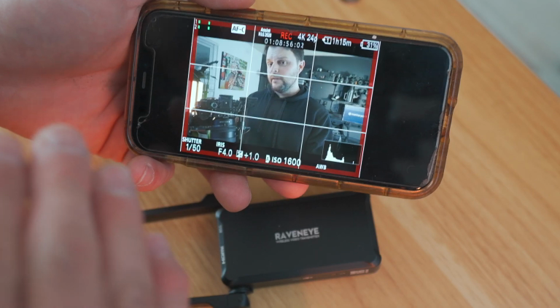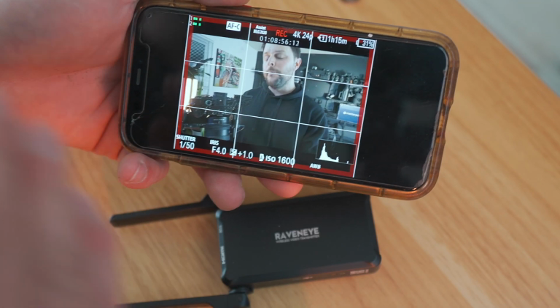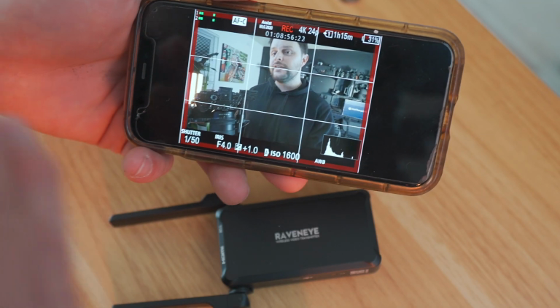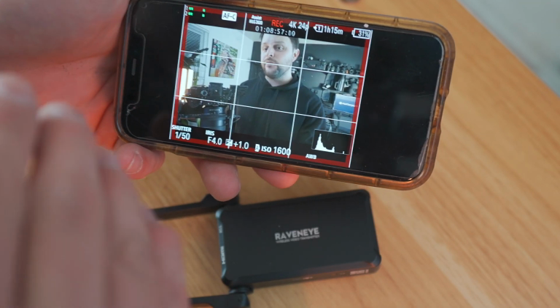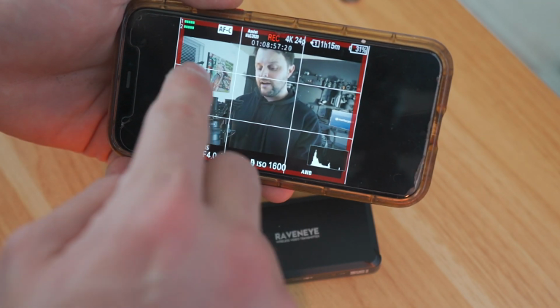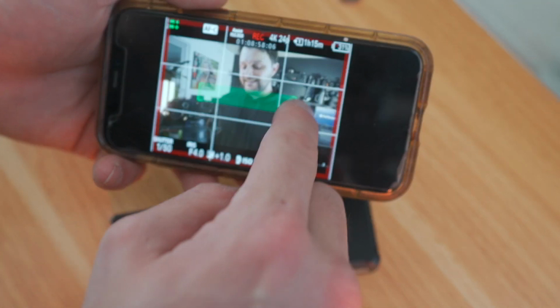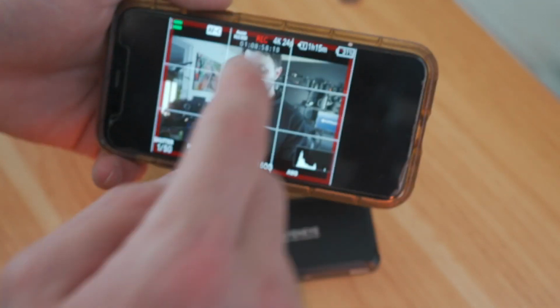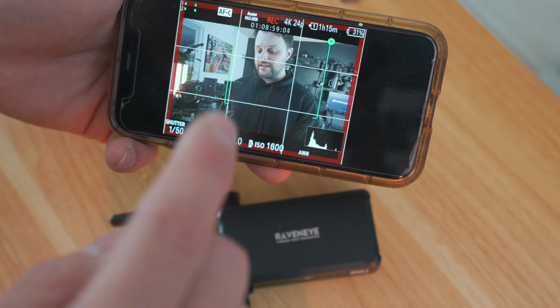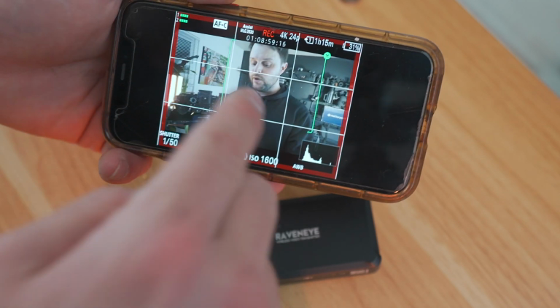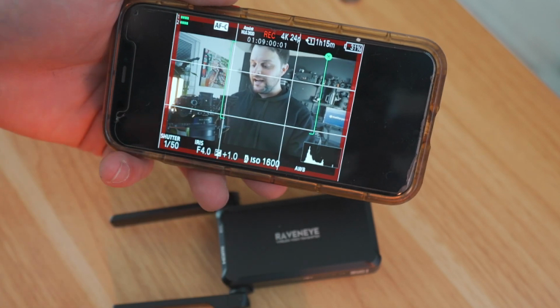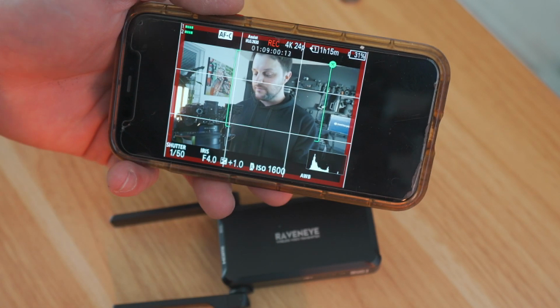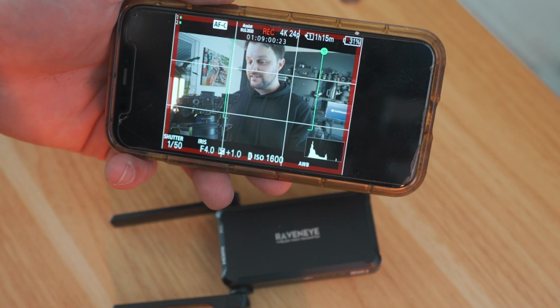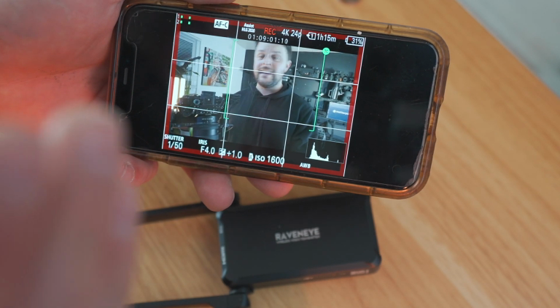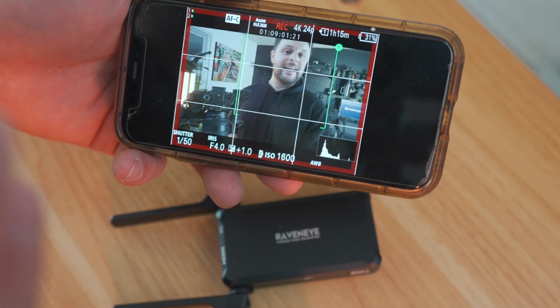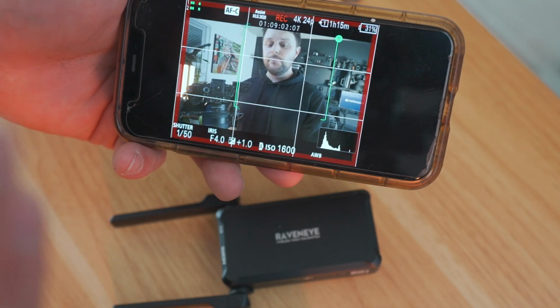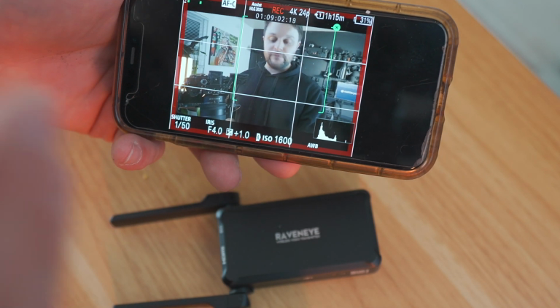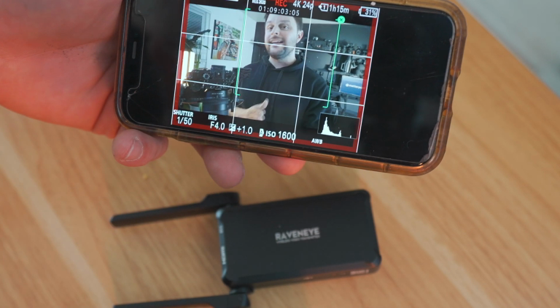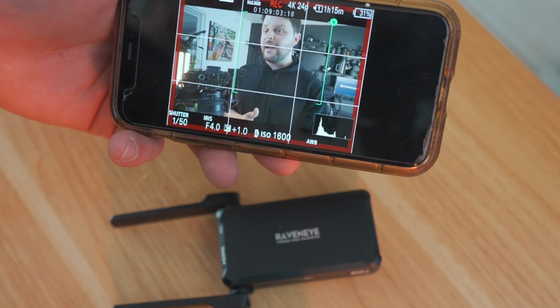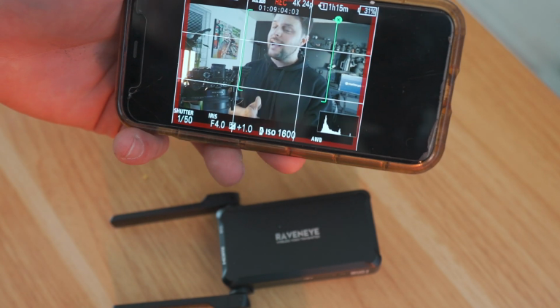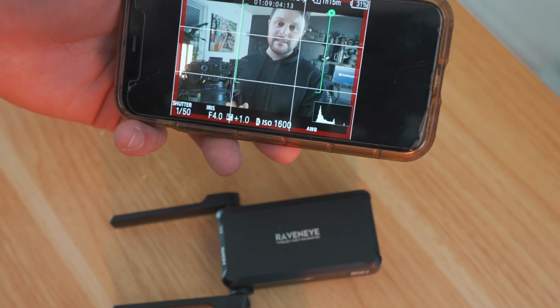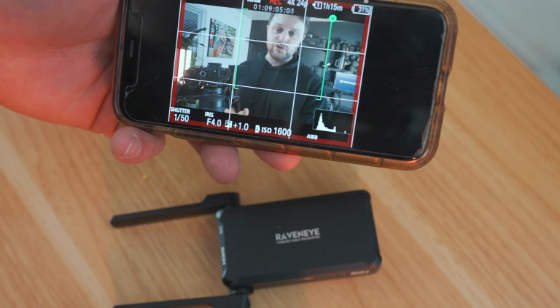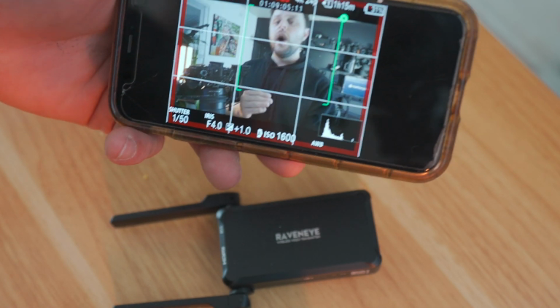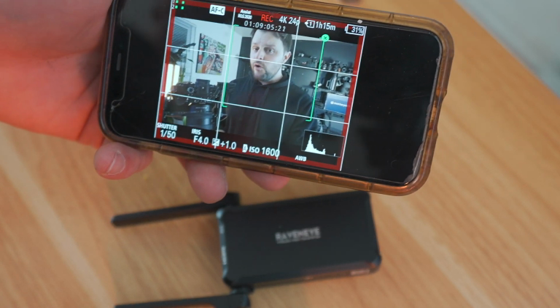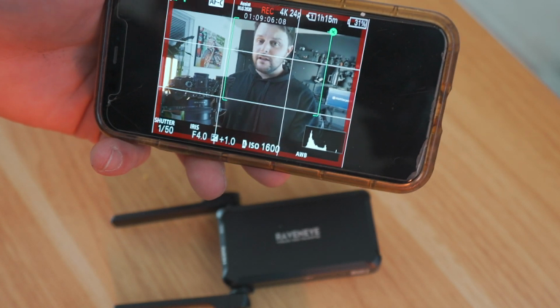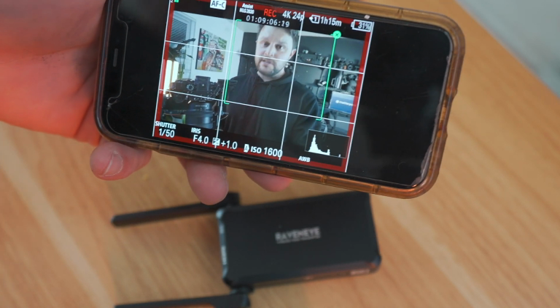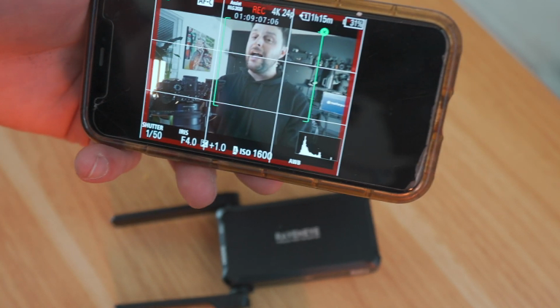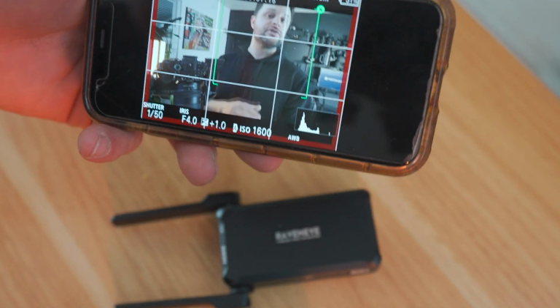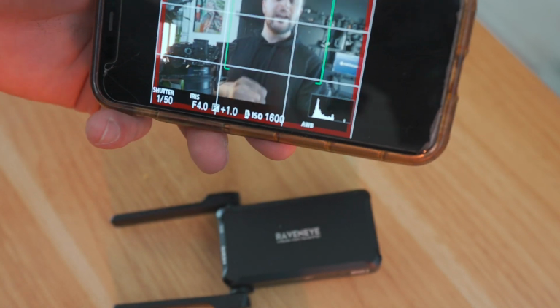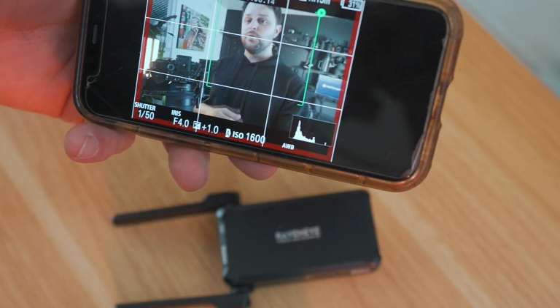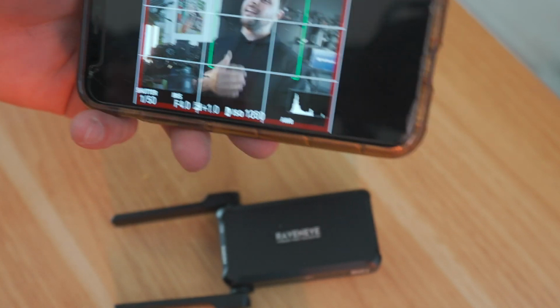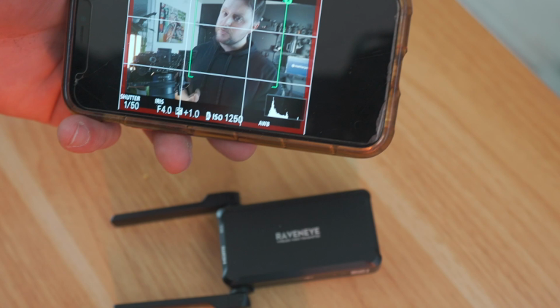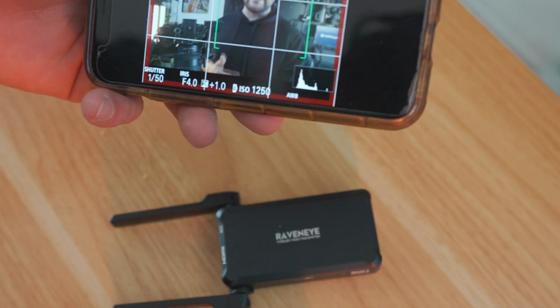The best feature about the RavenEye is the active track system where you can highlight a subject and move left or right, and the camera is actually going to take control of focusing on the subject while I make sure the frame is perfect and shows what we need.